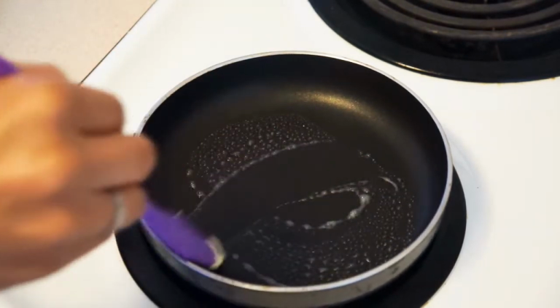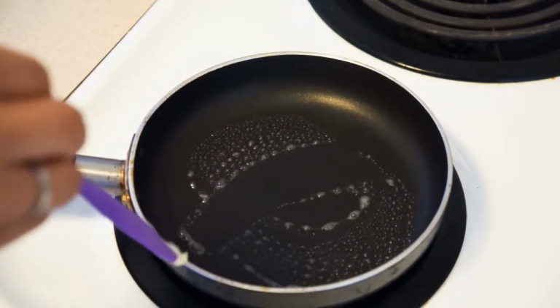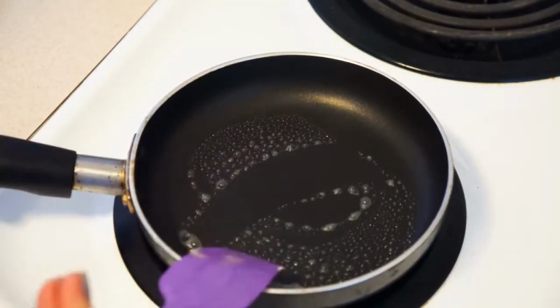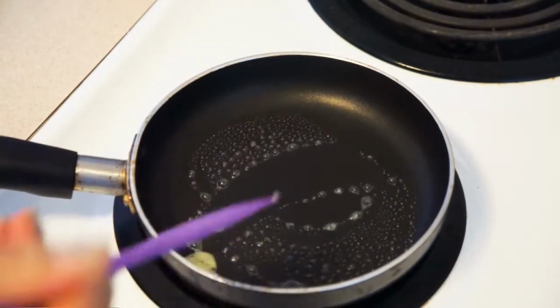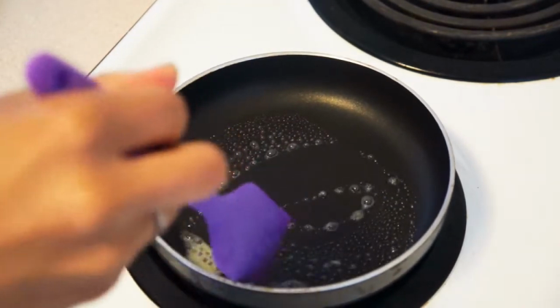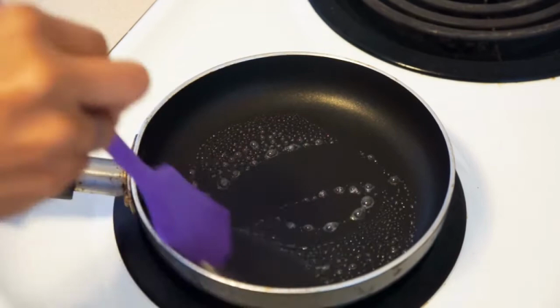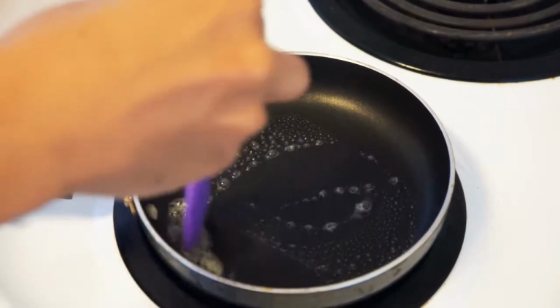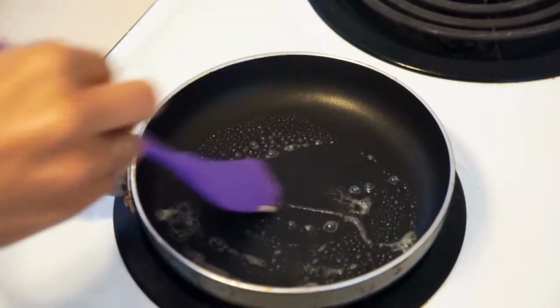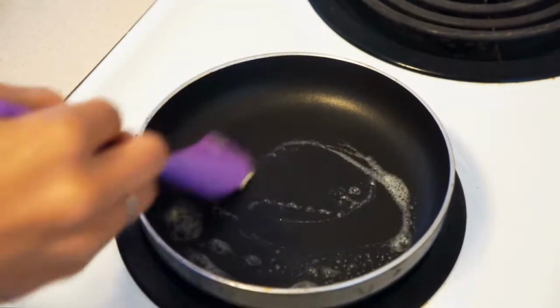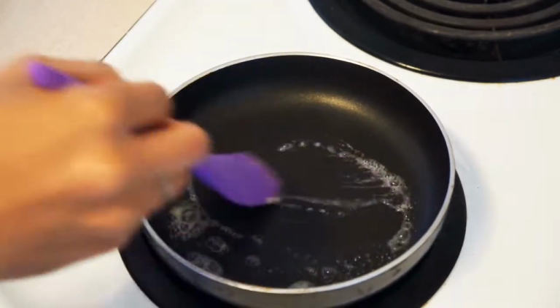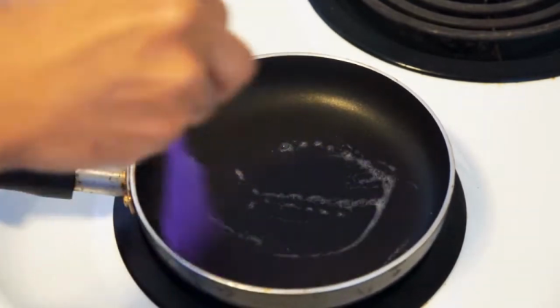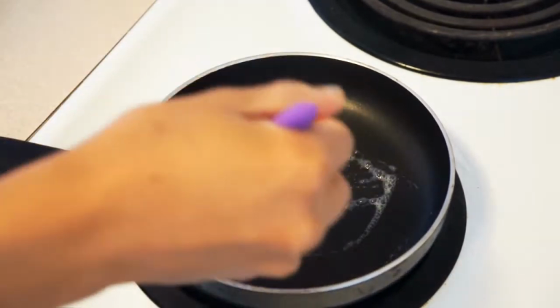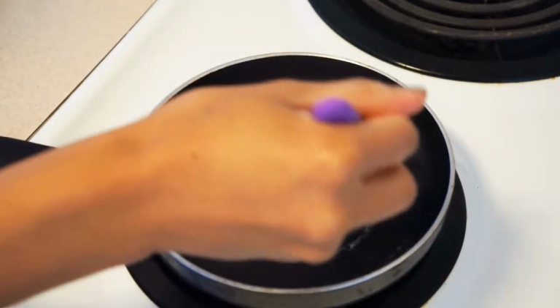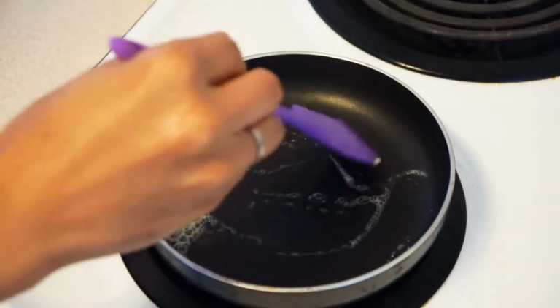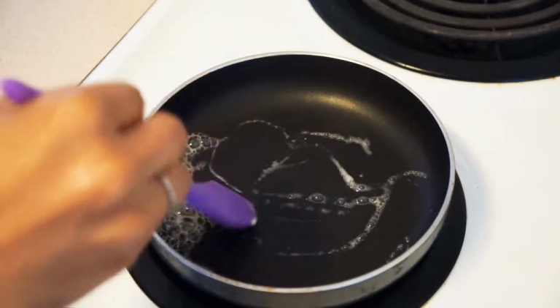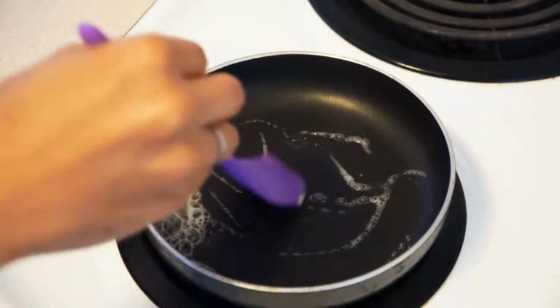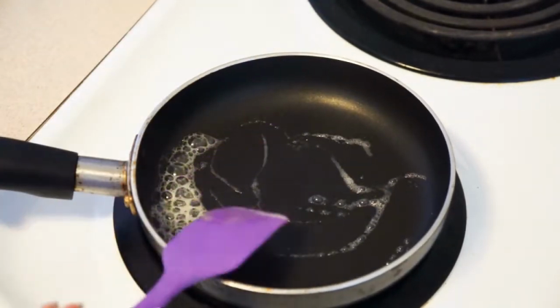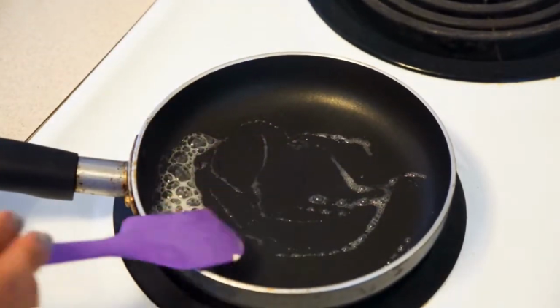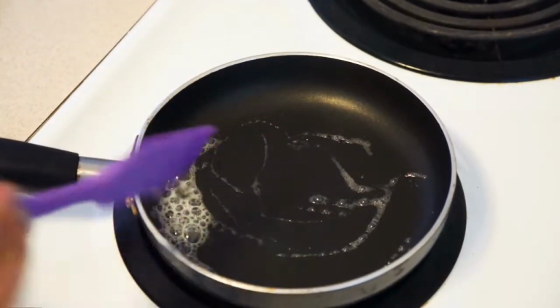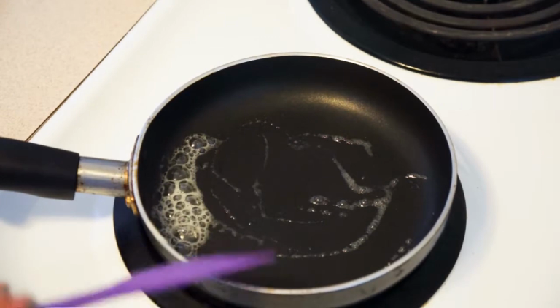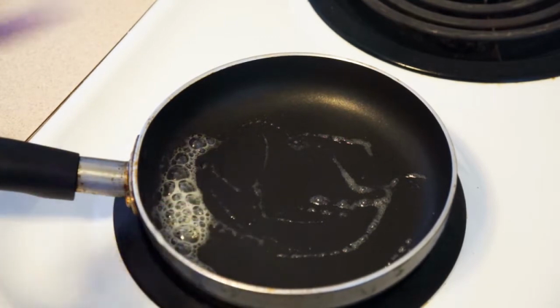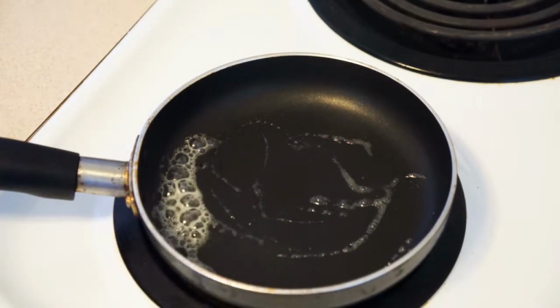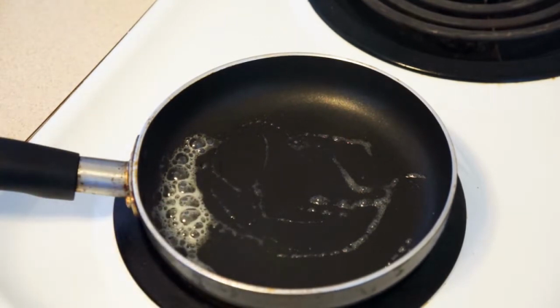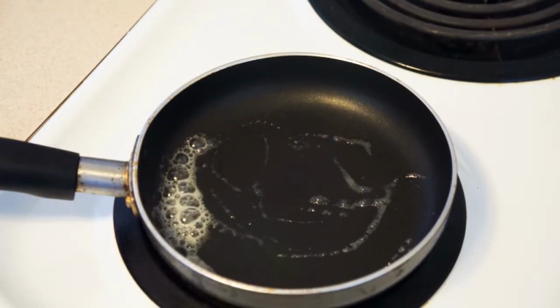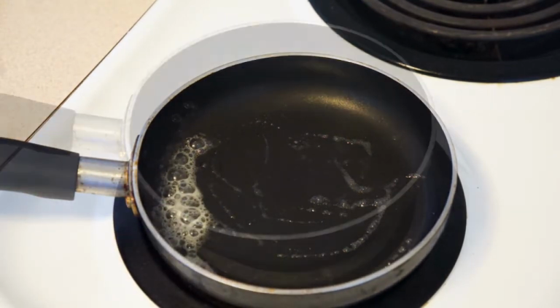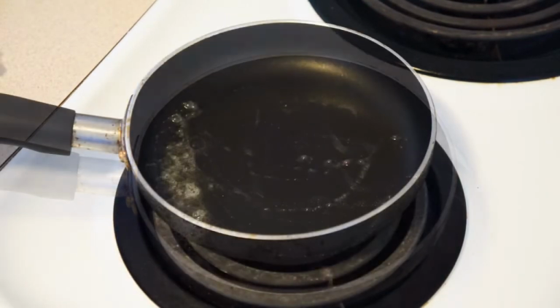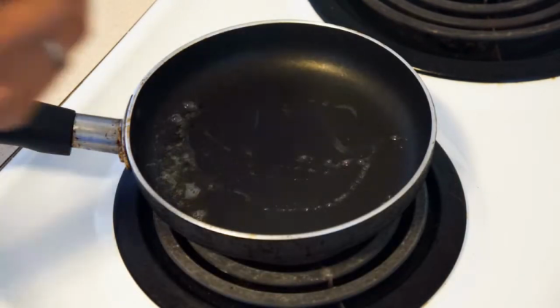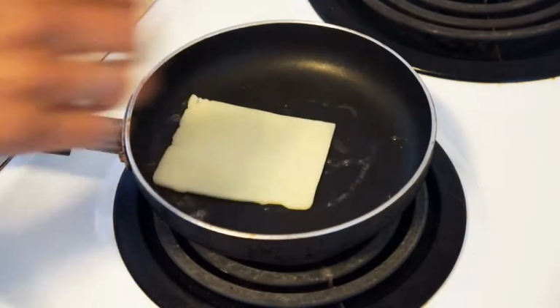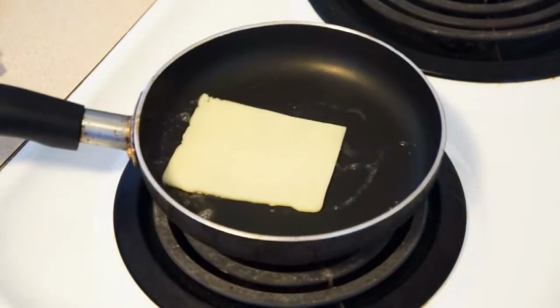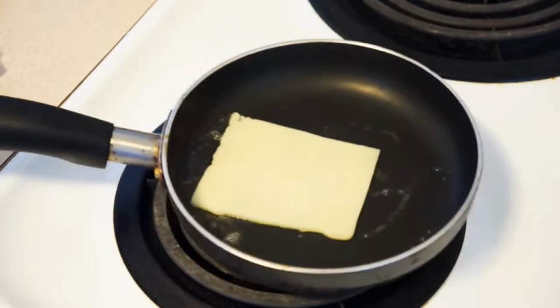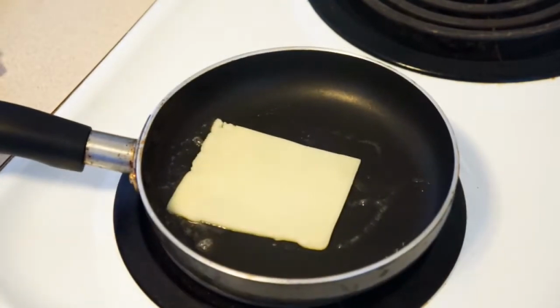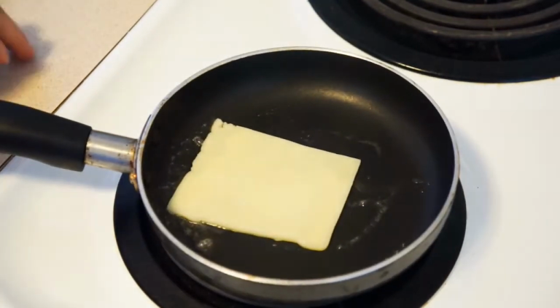In a pan that's been preheating on low-medium heat, add a smidge of butter. If your pan is completely nonstick, this part is actually optional because you'll see later that the cheese will create its own grease.